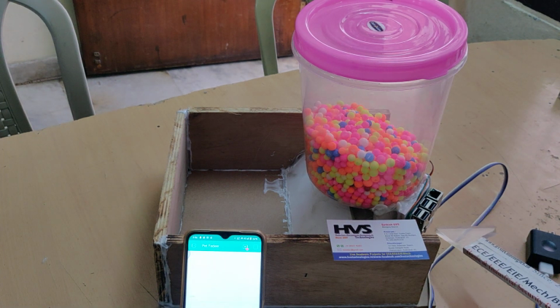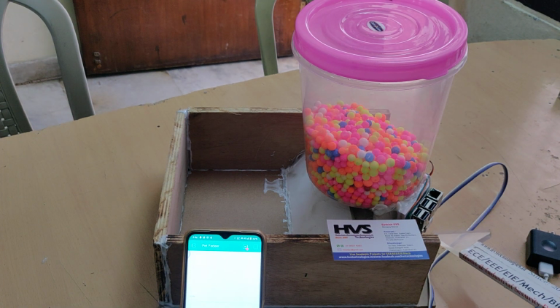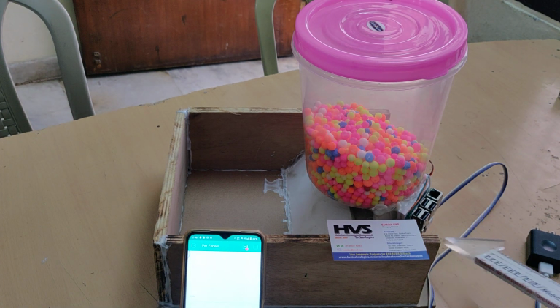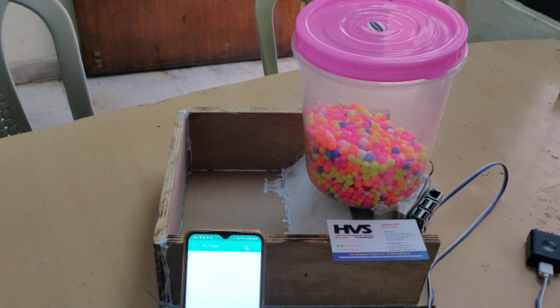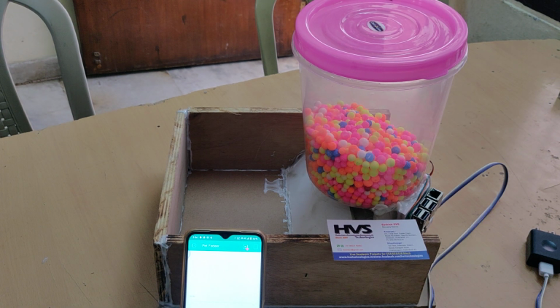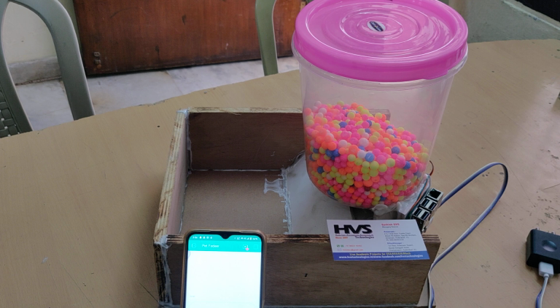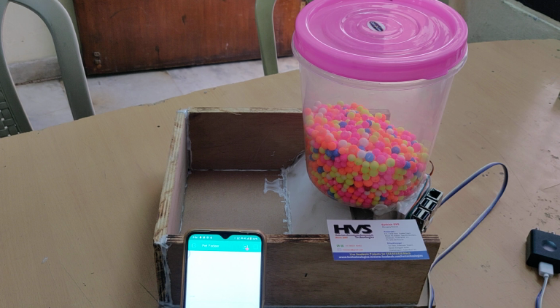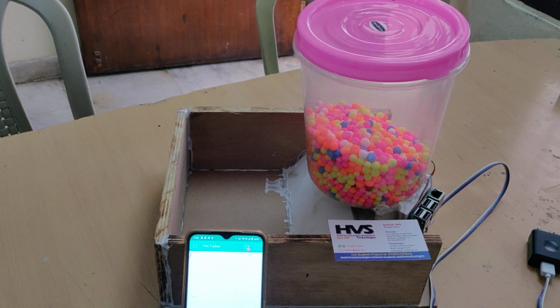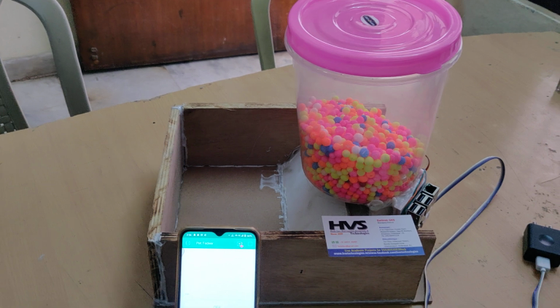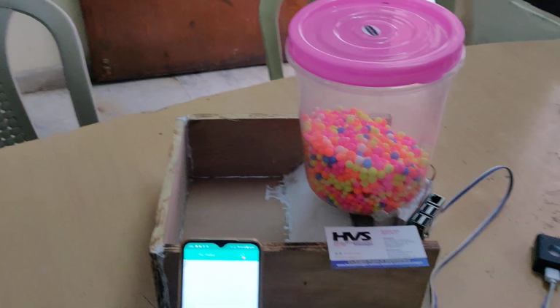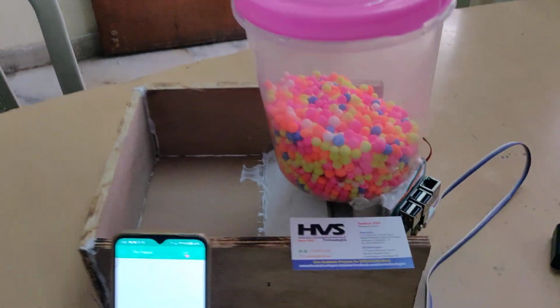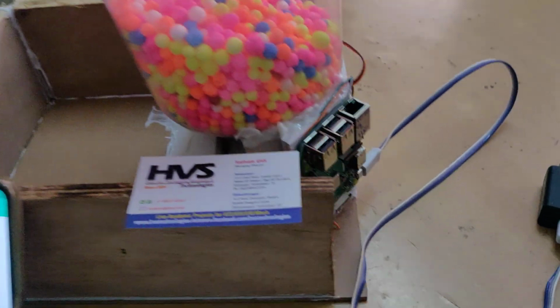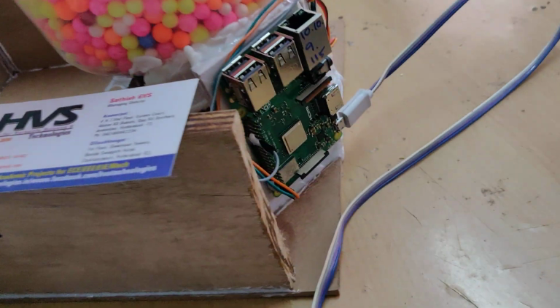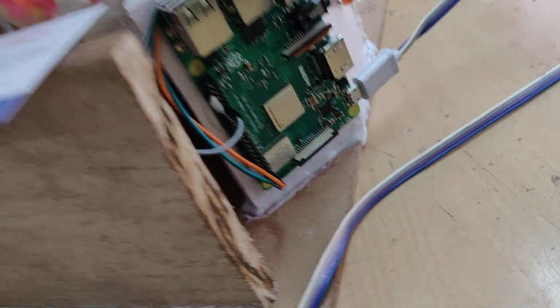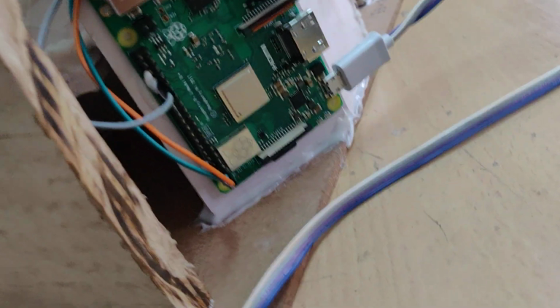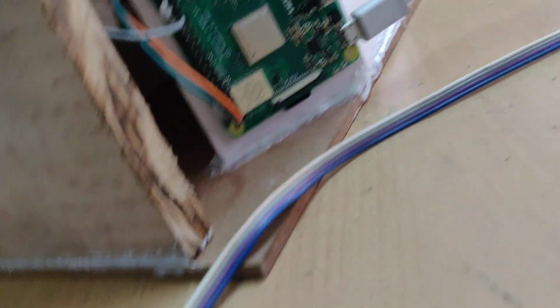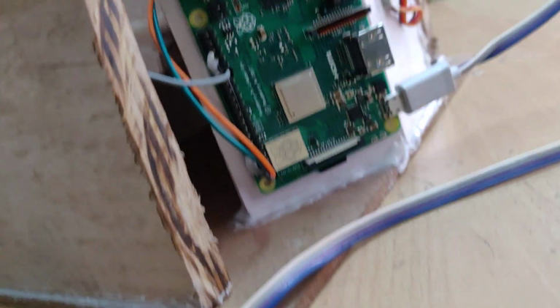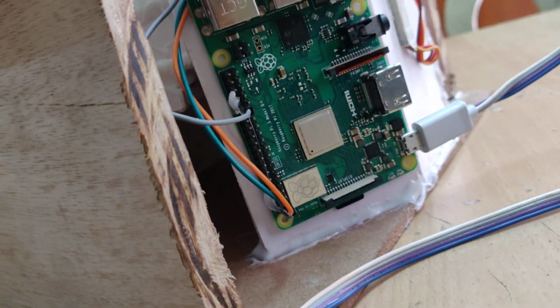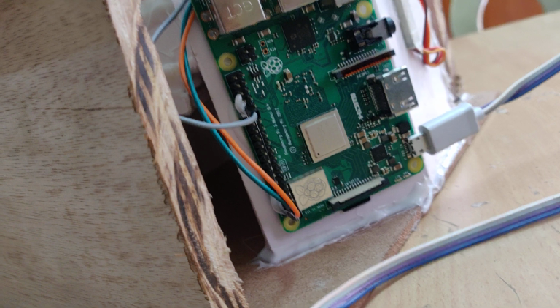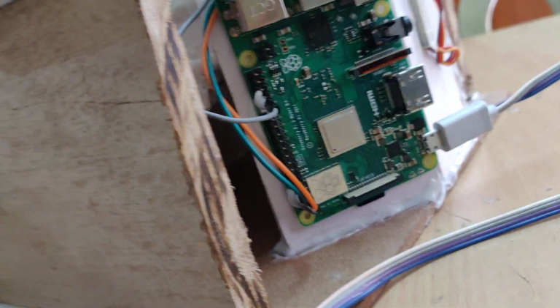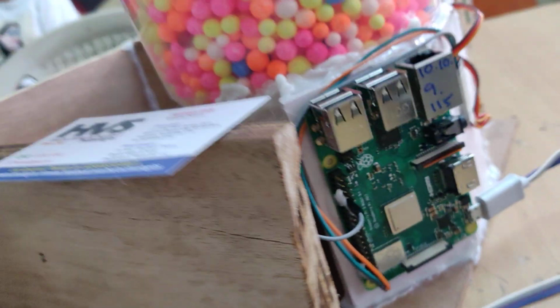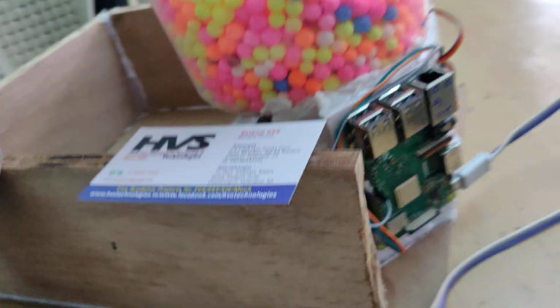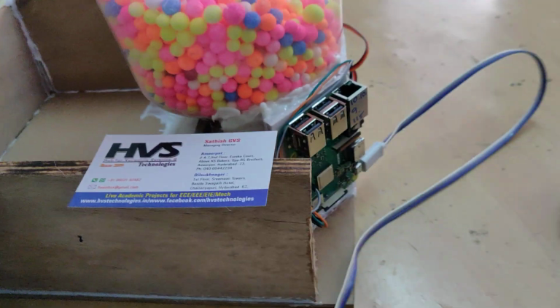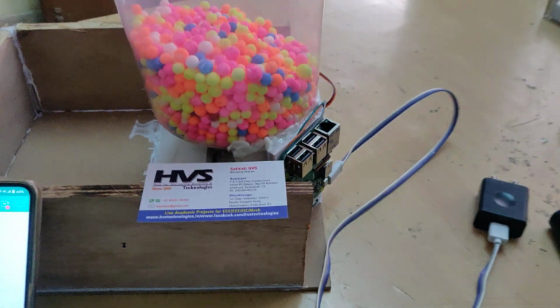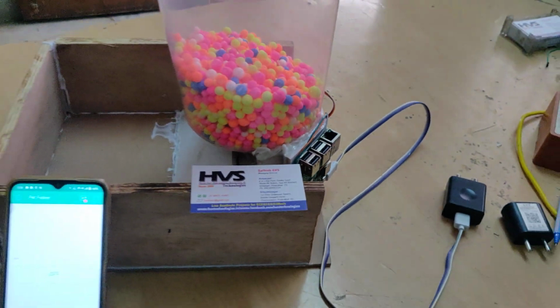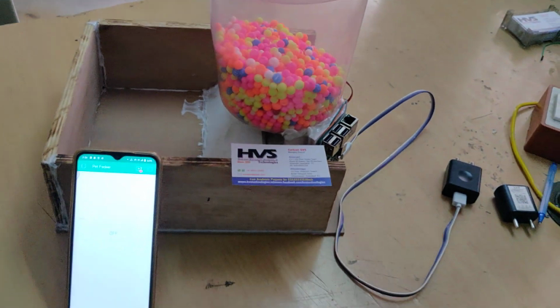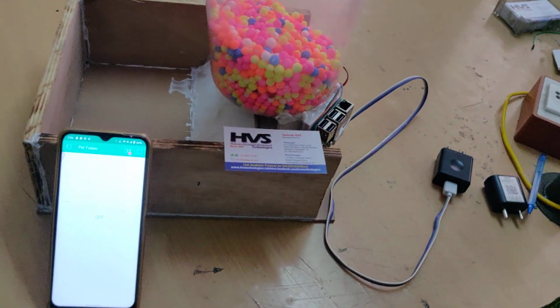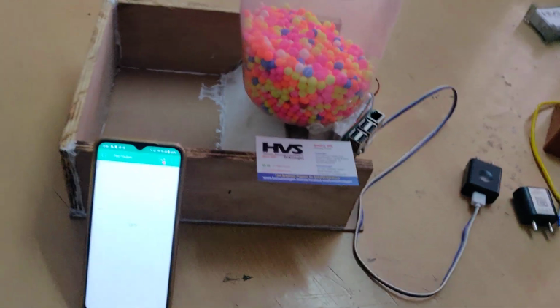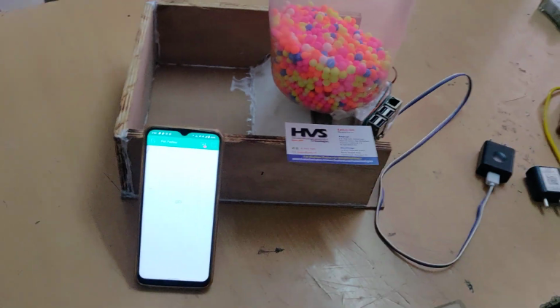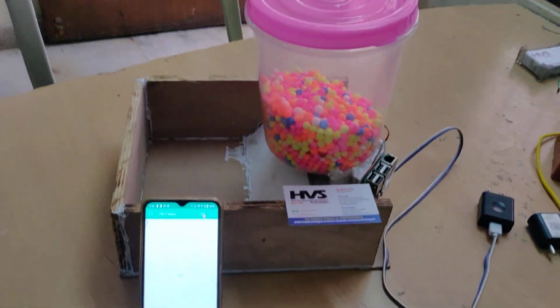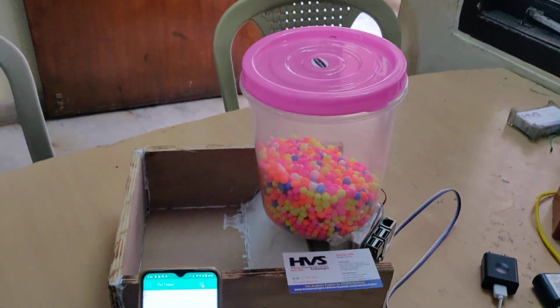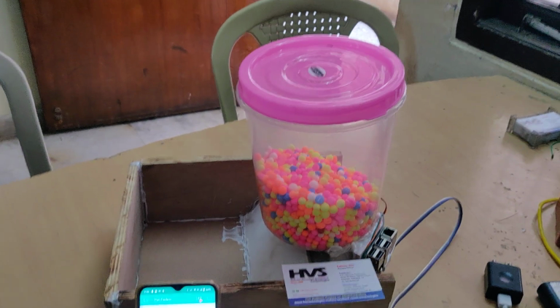We have coded the Raspberry Pi 3 in Python language, and we attach the memory card to this one. We have the Blynk module installed inside this Raspberry Pi 3.